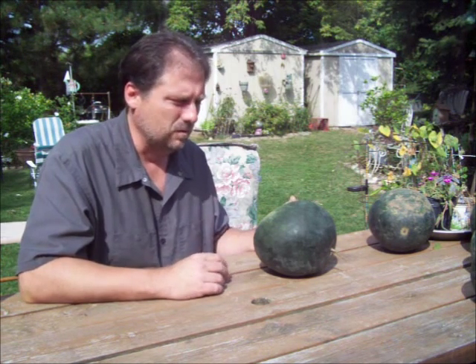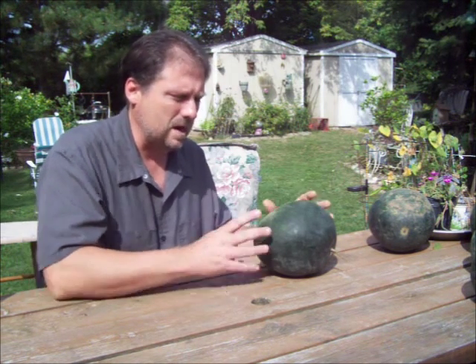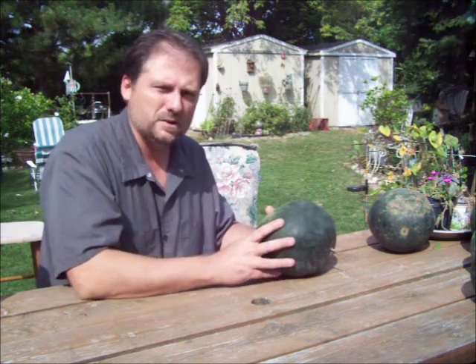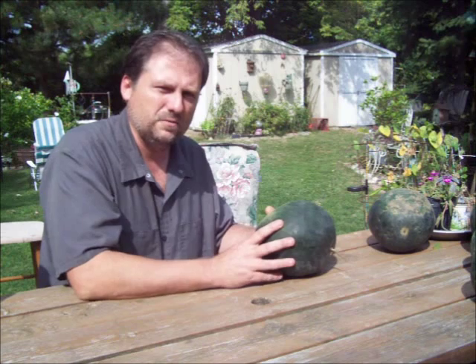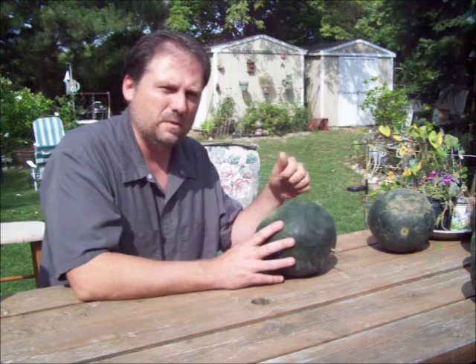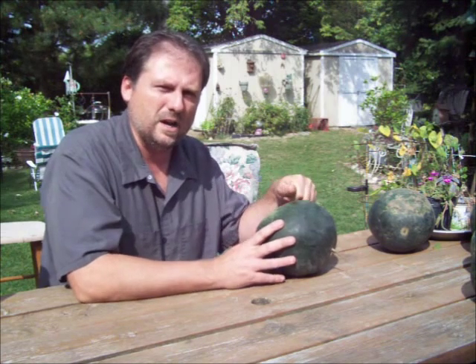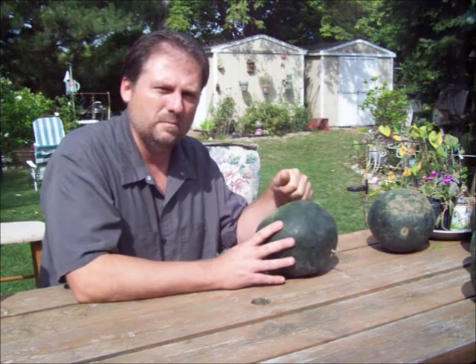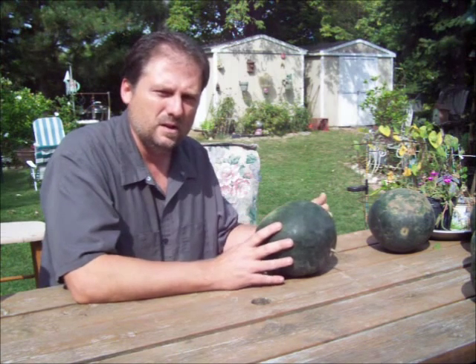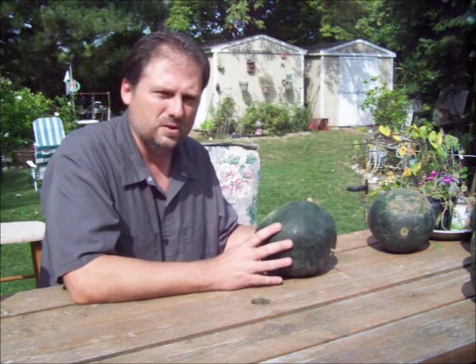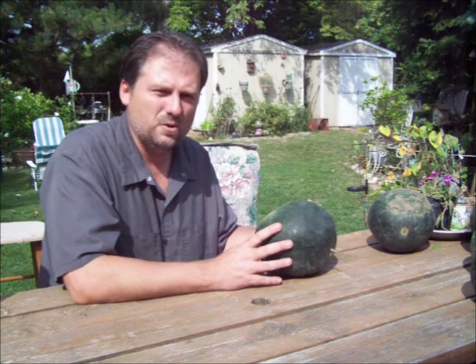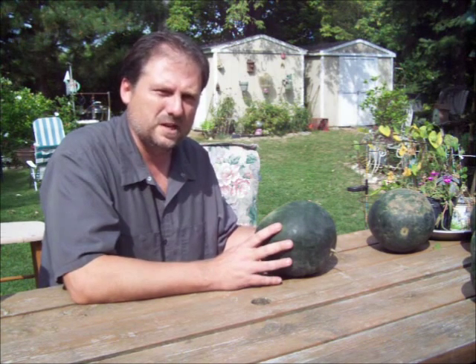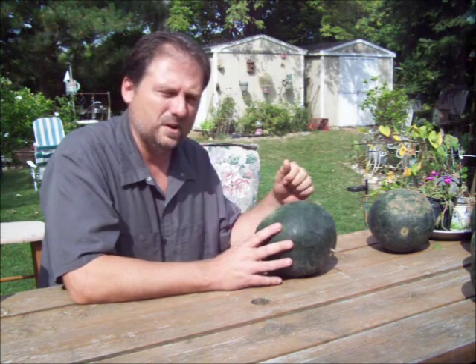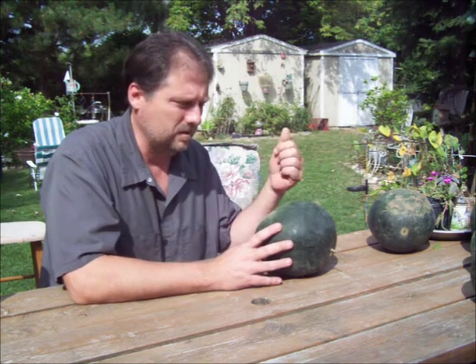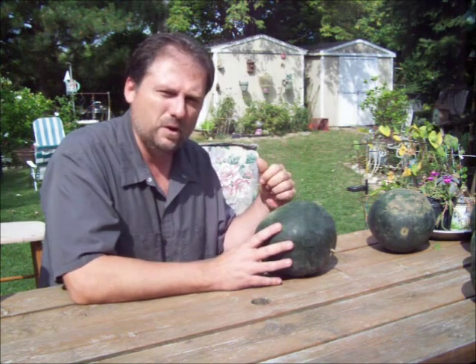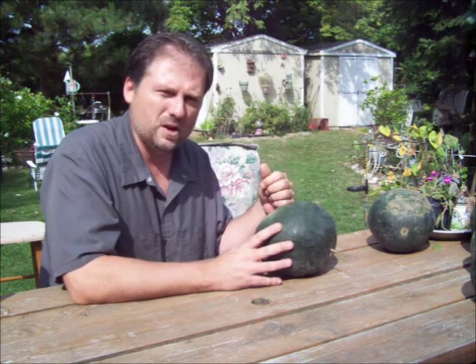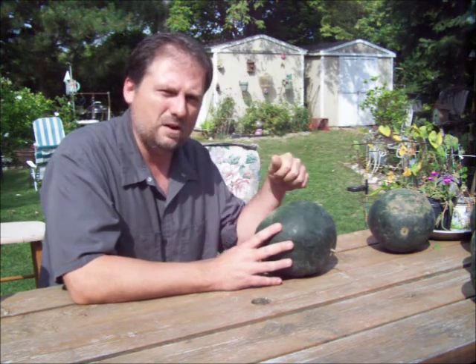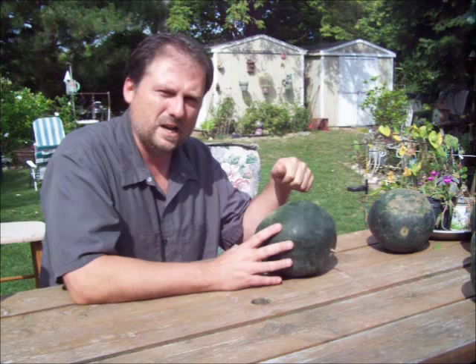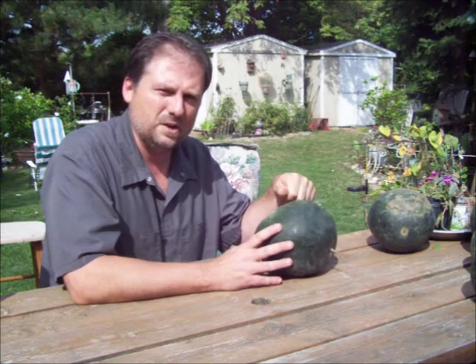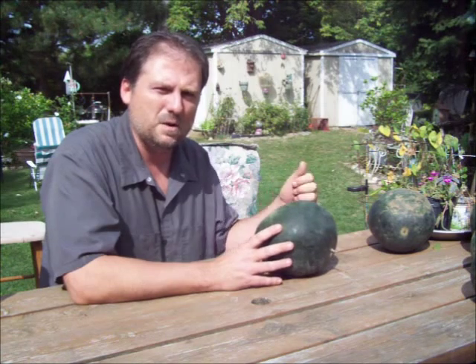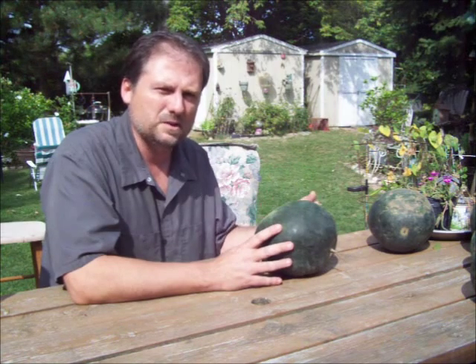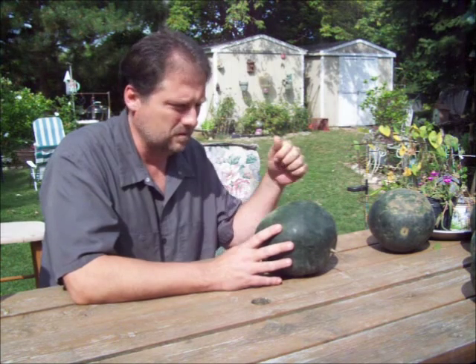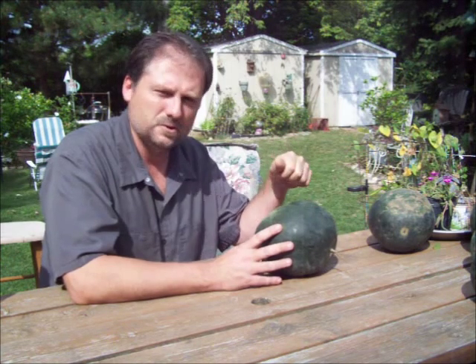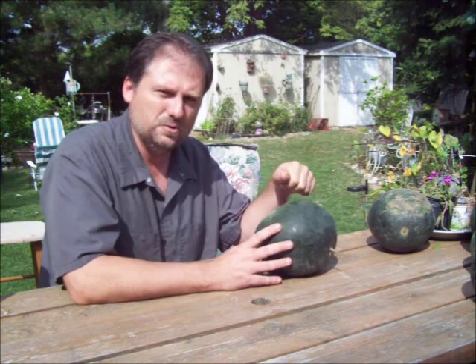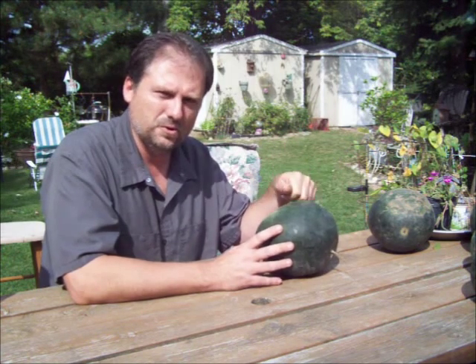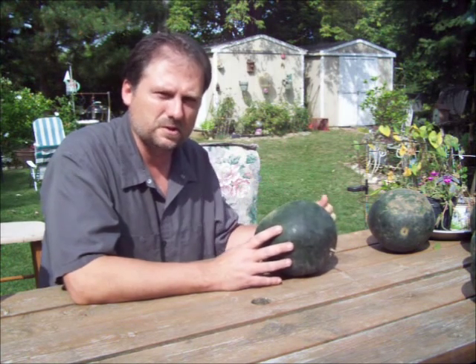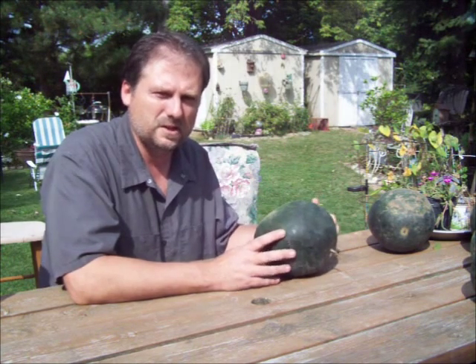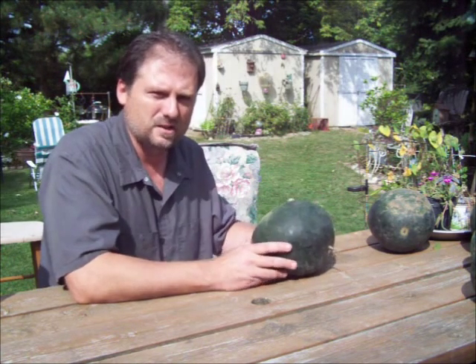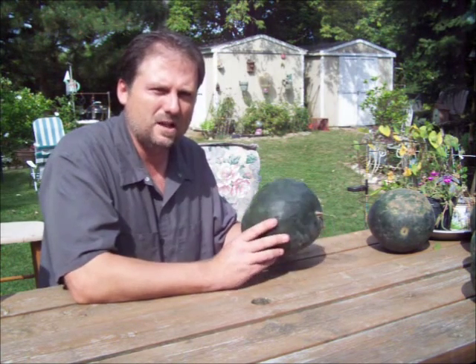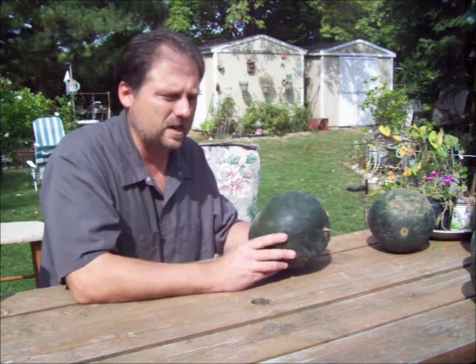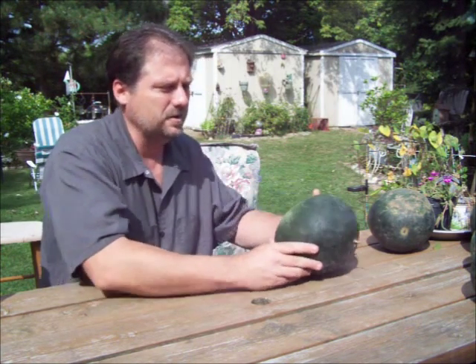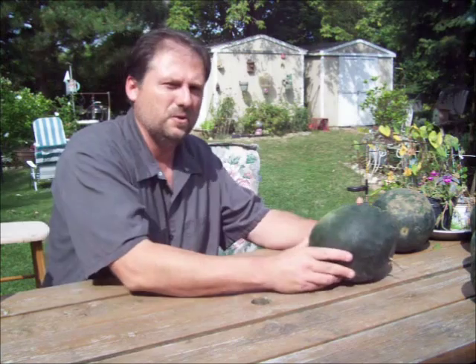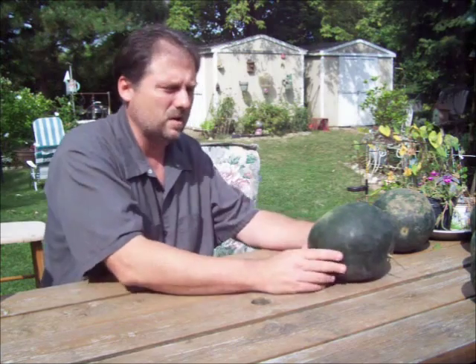When the watermelons first form, knock on them and you'll notice the sound. Every week you go out, just knock on your watermelons and soon you'll notice a distinct hollow sound and you'll know it's ripe.